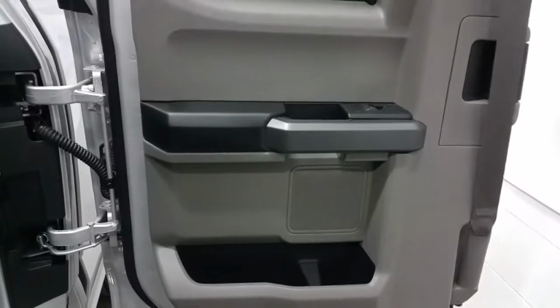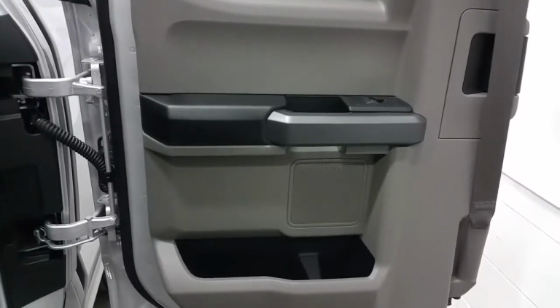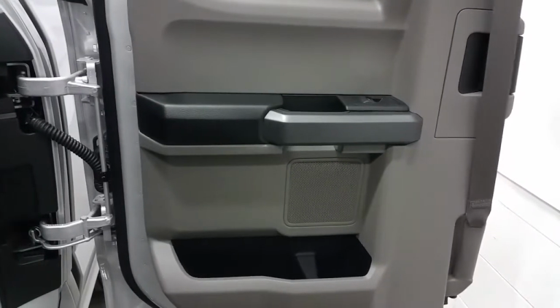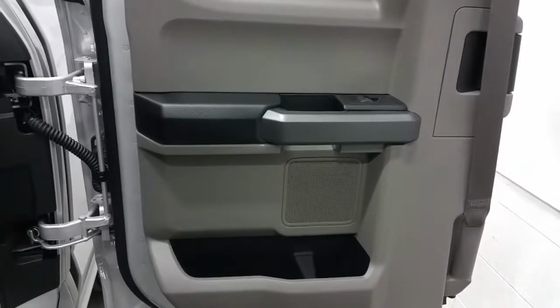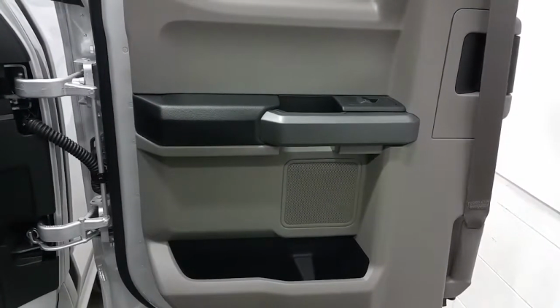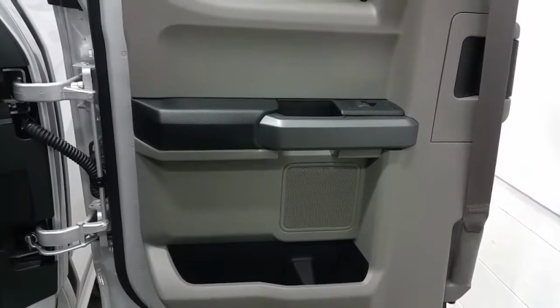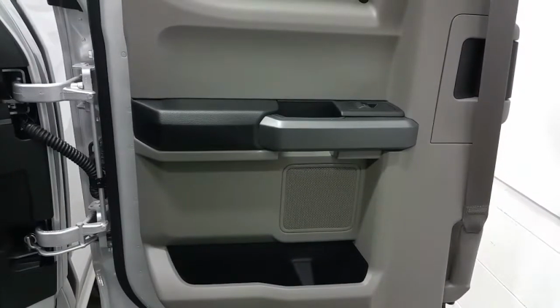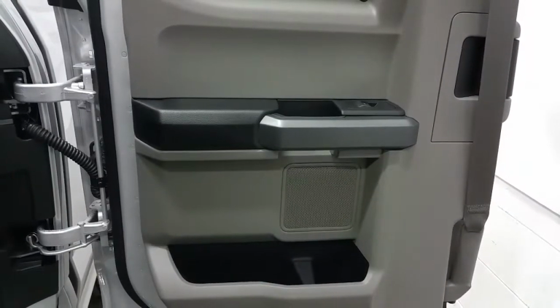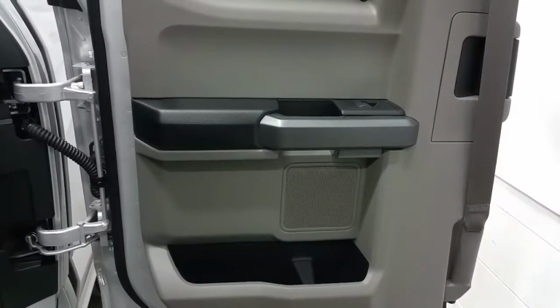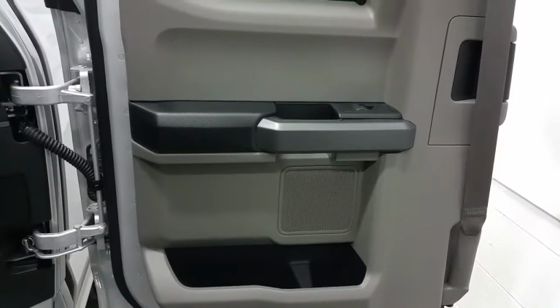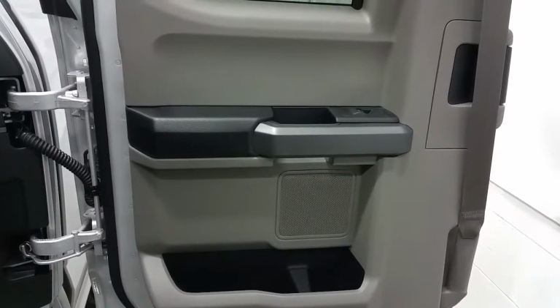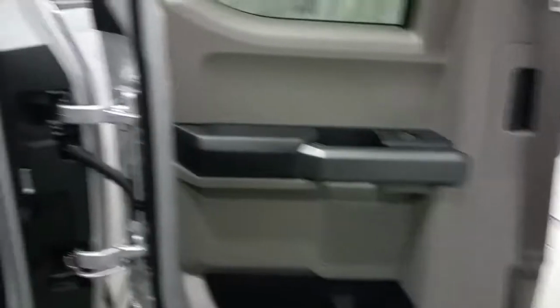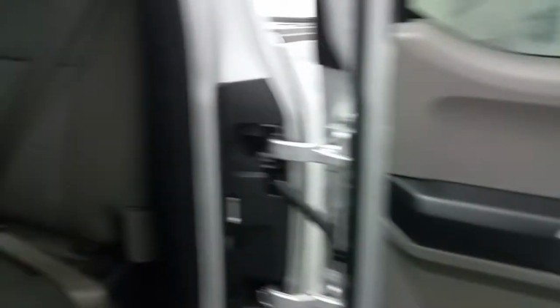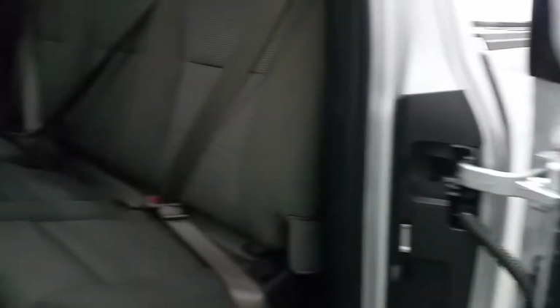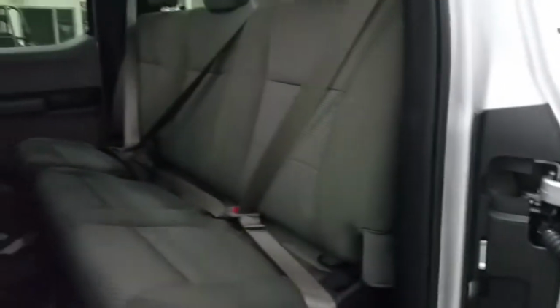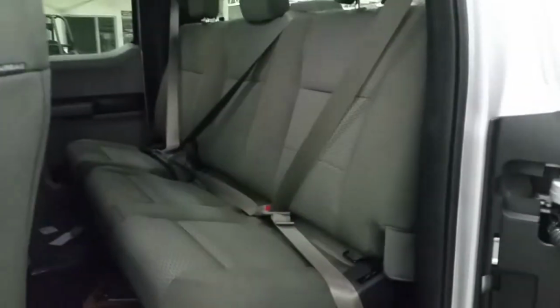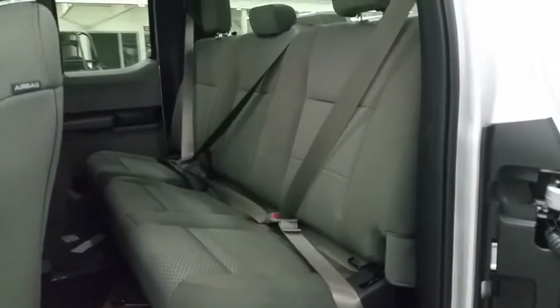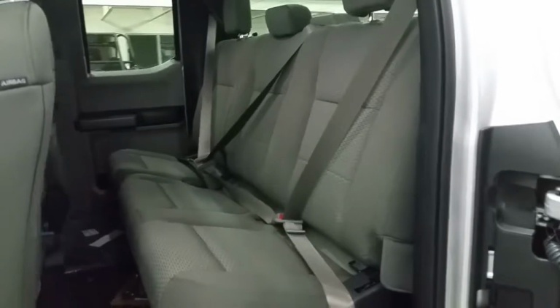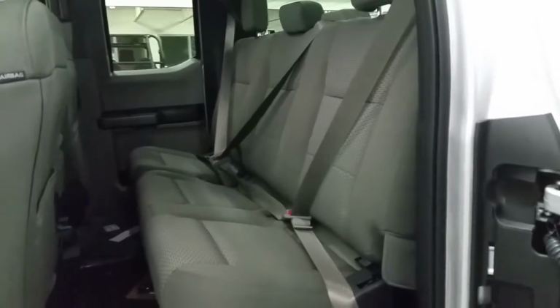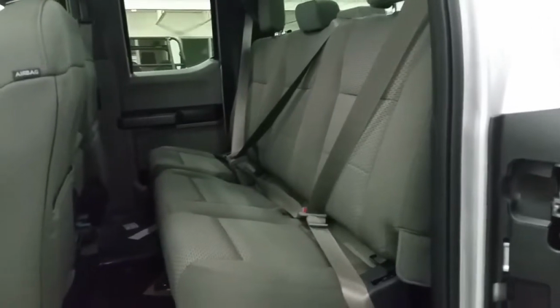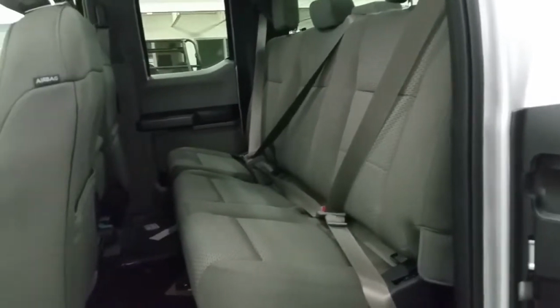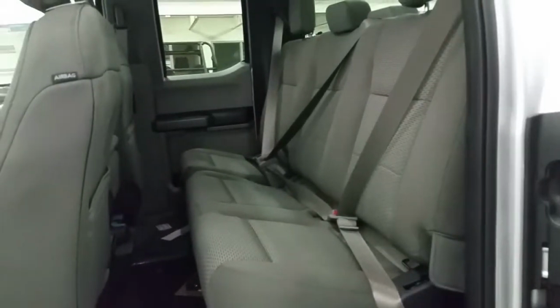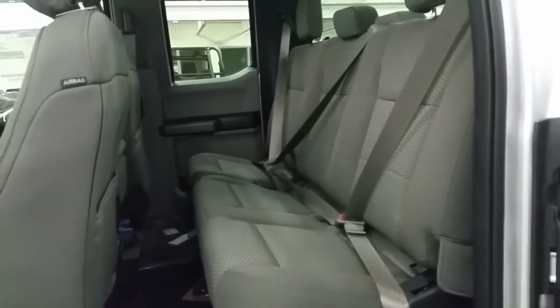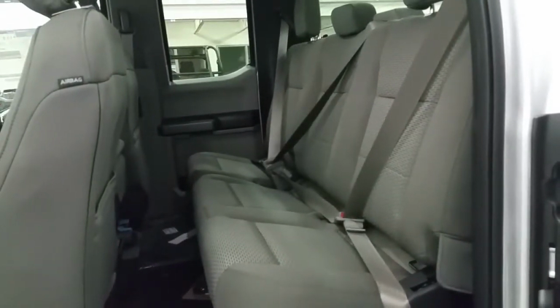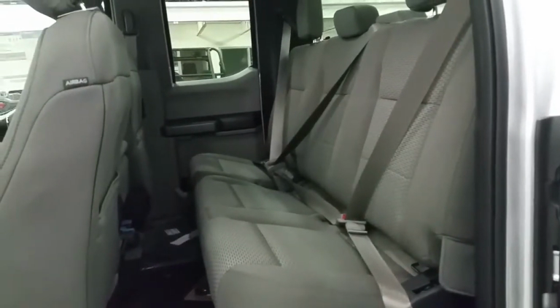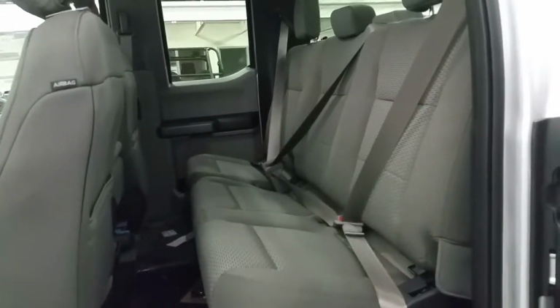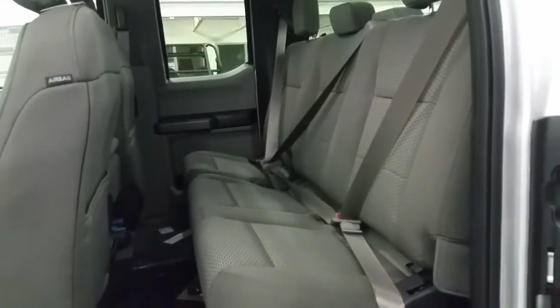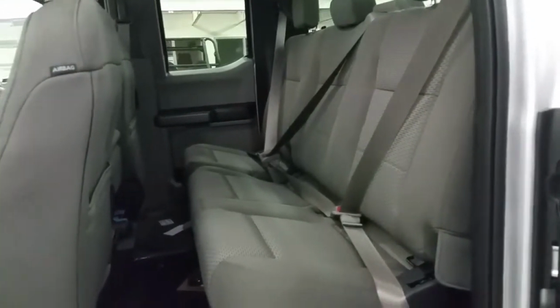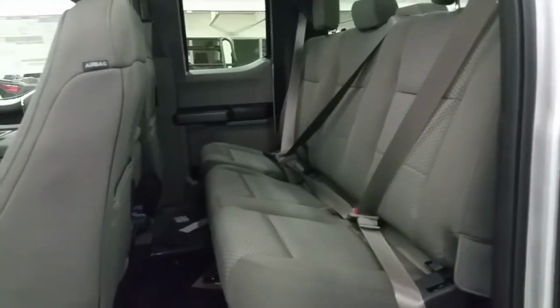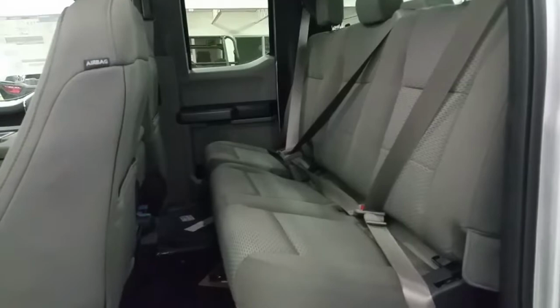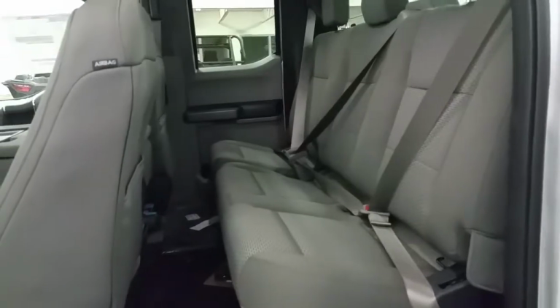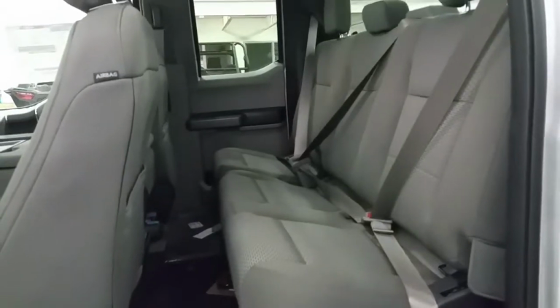Your second row passengers will enjoy a wide opening door with door speaker, door storage, and power windows. The rear seat folds up in a 60-40 split to offer a flat storage floor if not needed for passengers. Second row passengers will also get a 12 volt power supply.